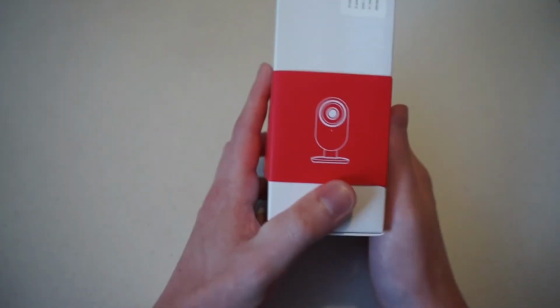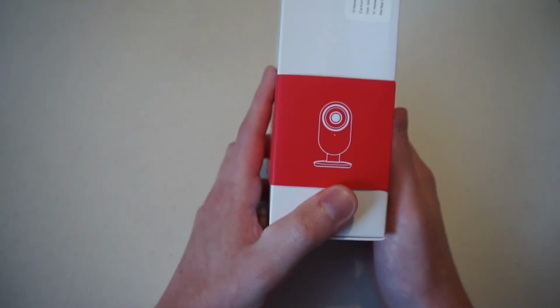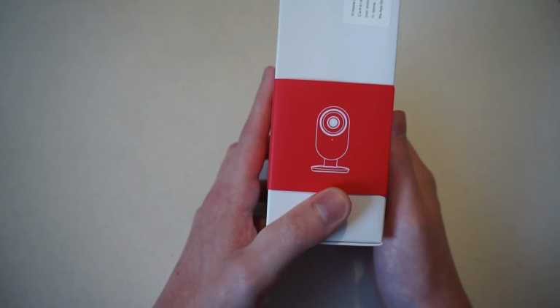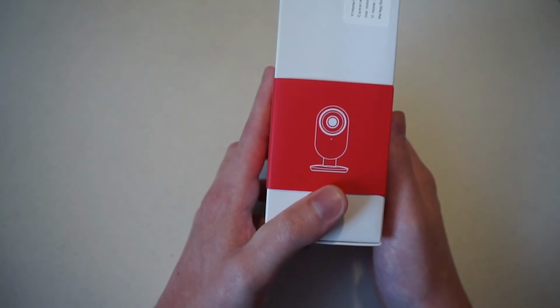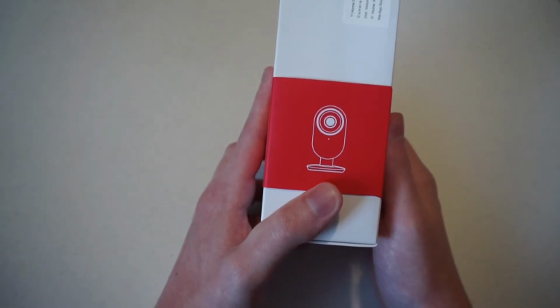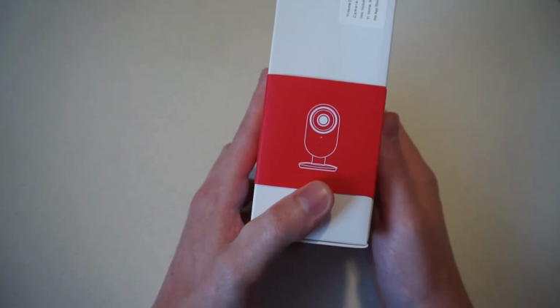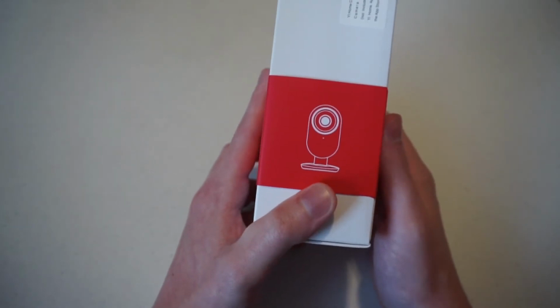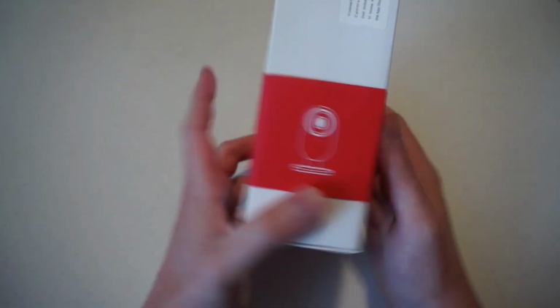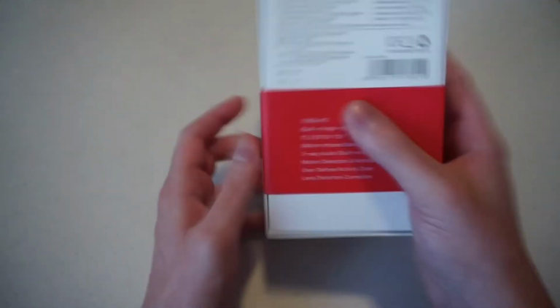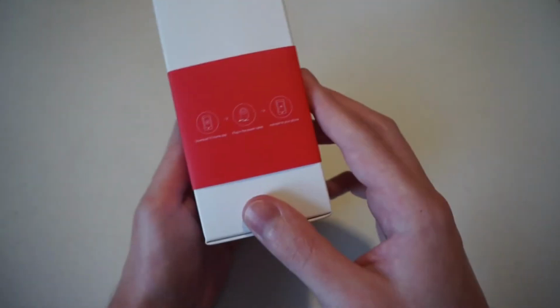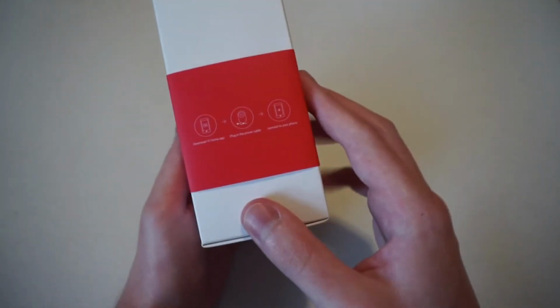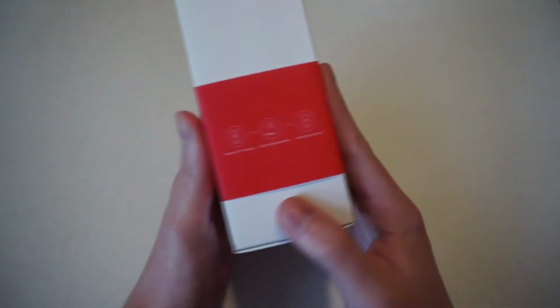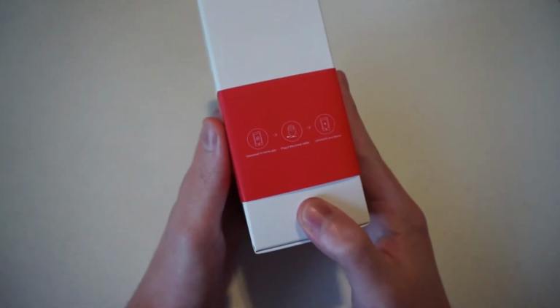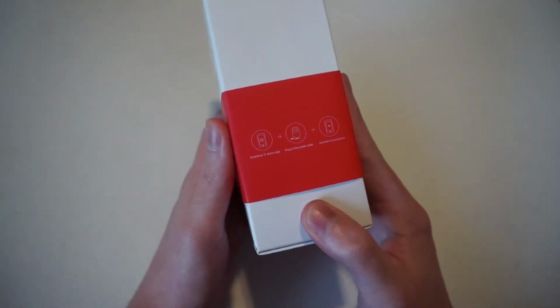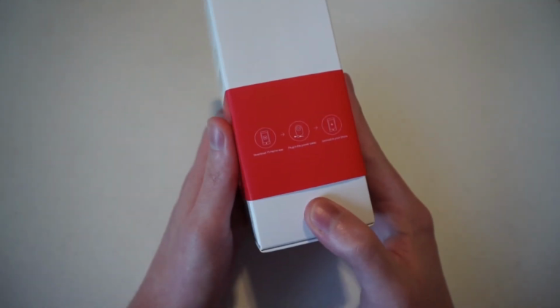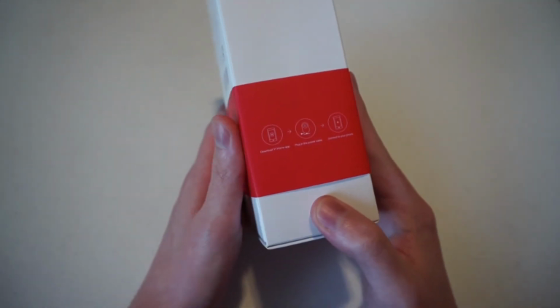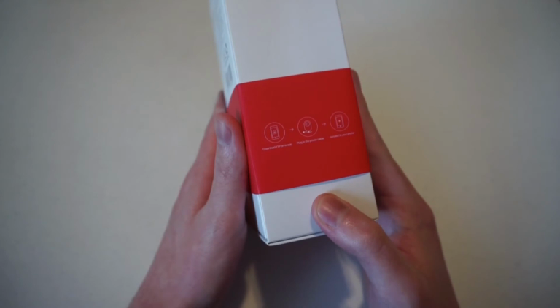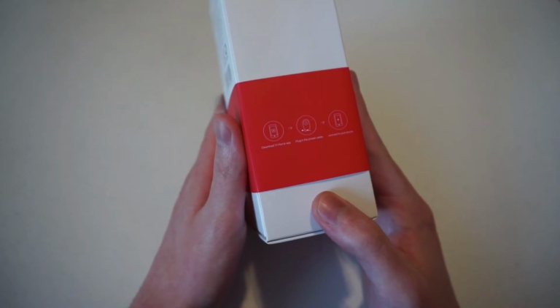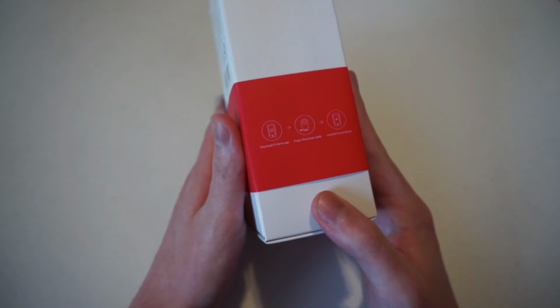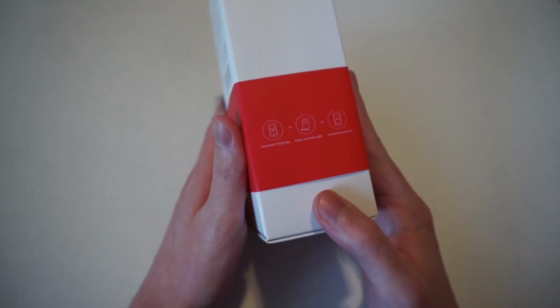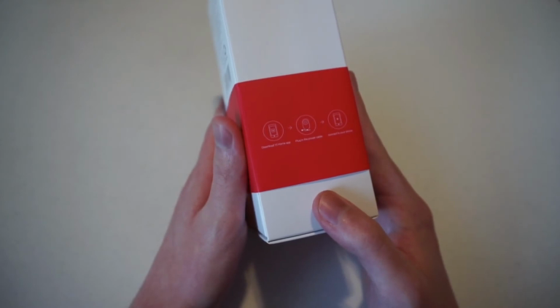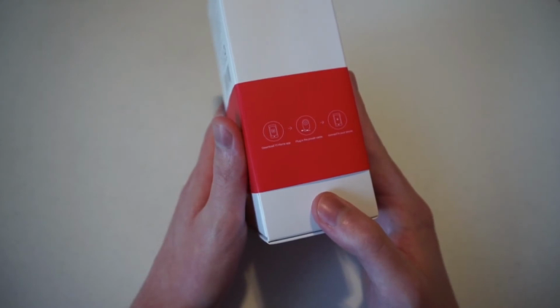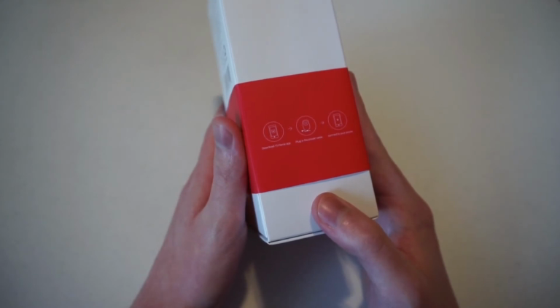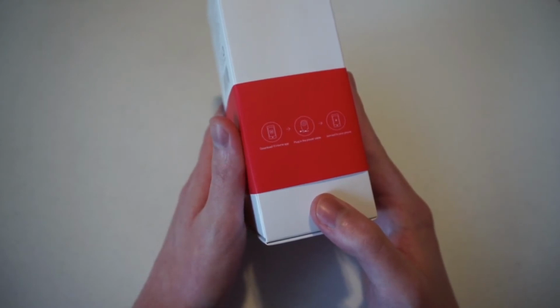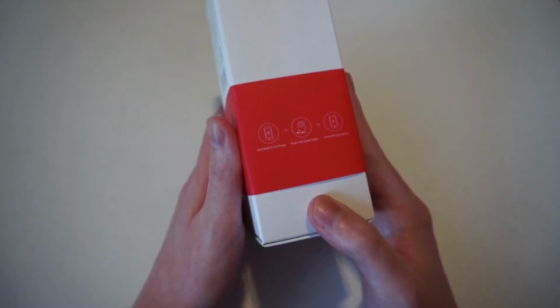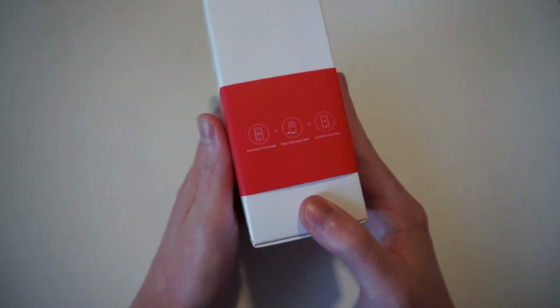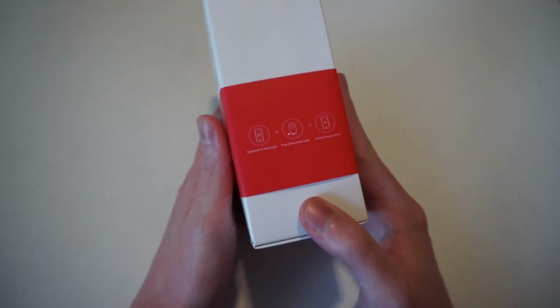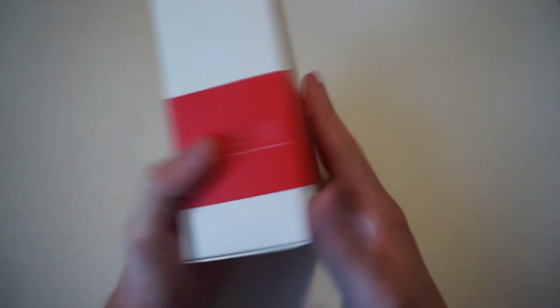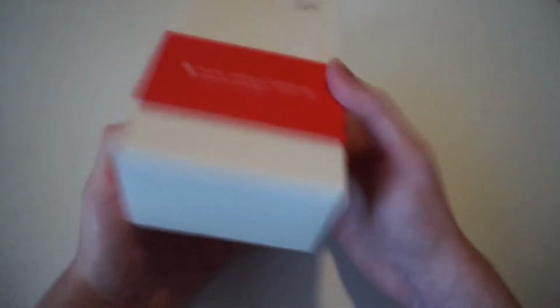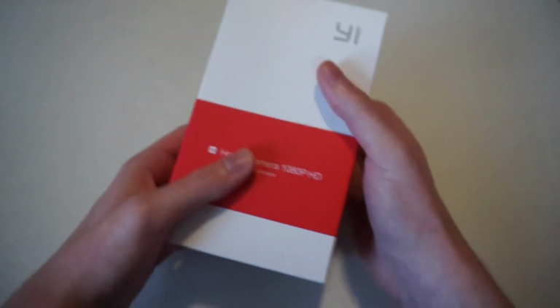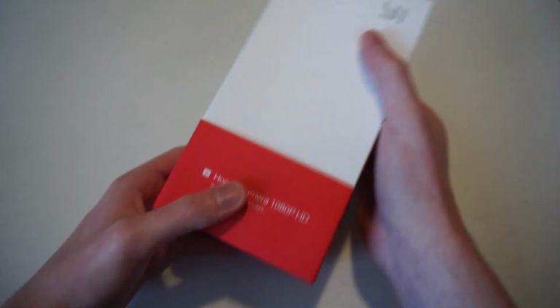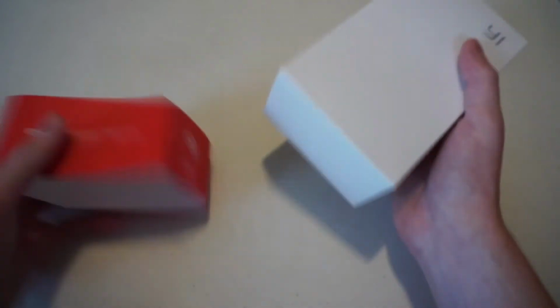You can see a graphic of what the camera is going to look like. On this side it tells us to download the Yi Home app, plug it into a power cable, and connect to your phone — so it pairs with your phone.